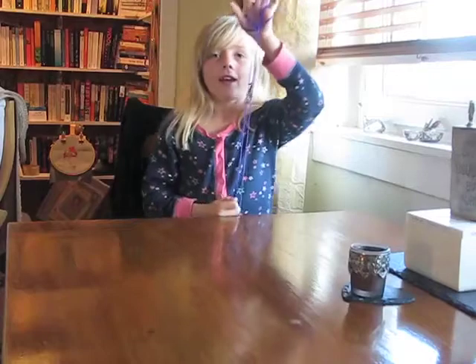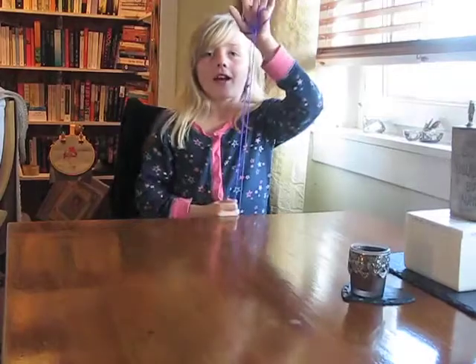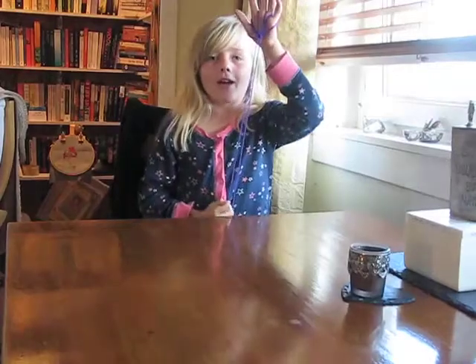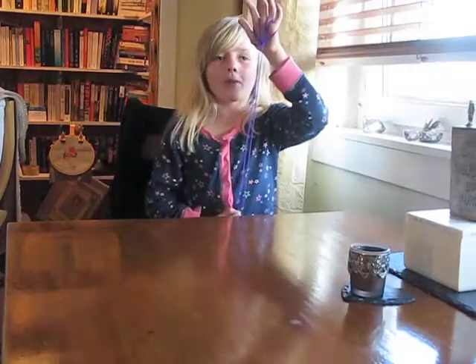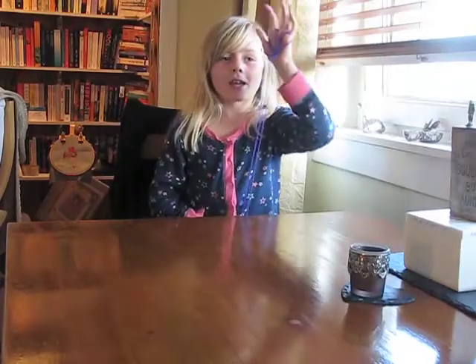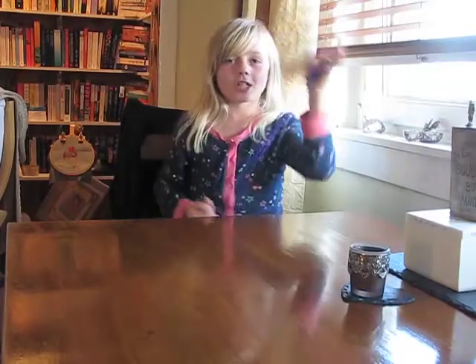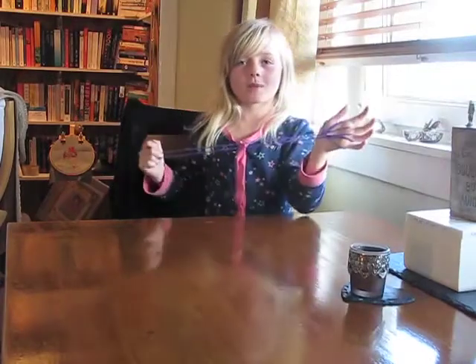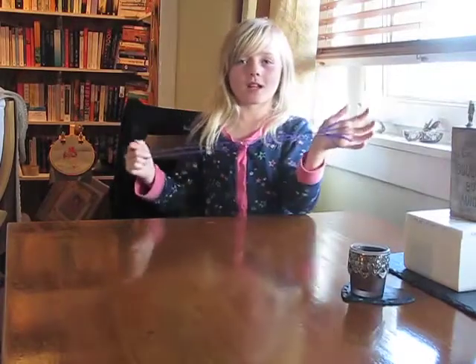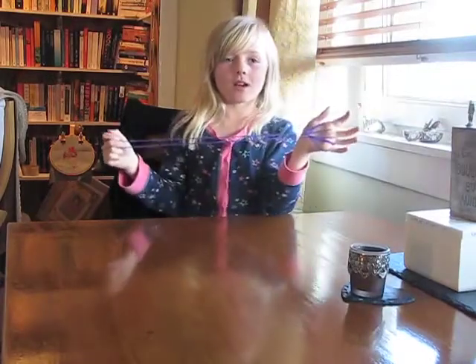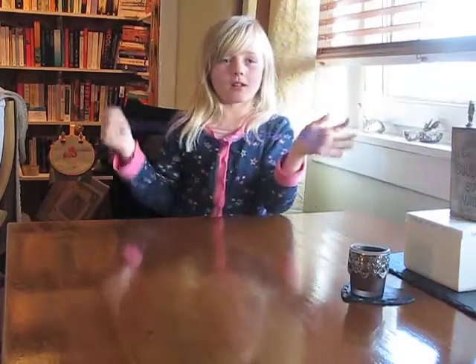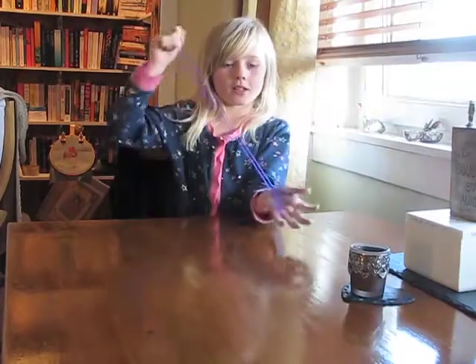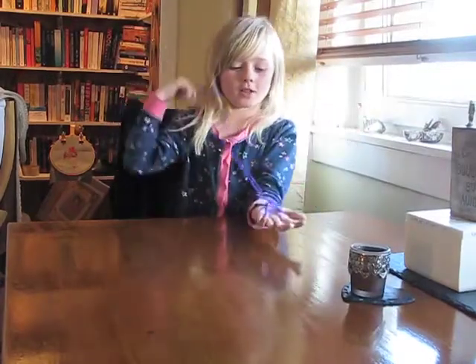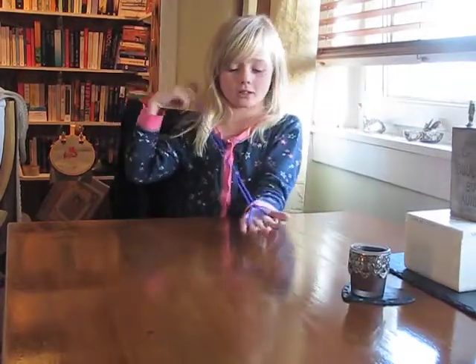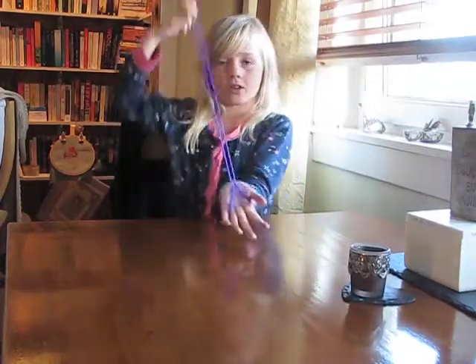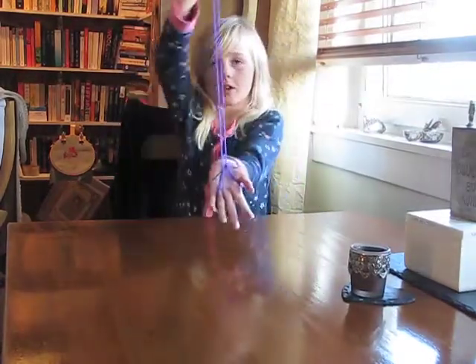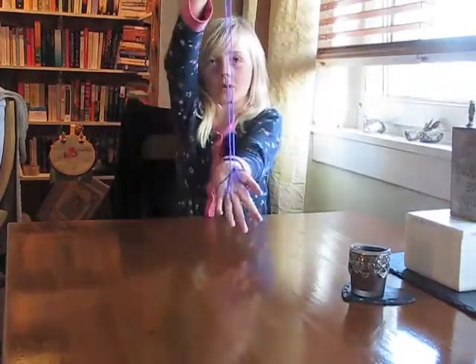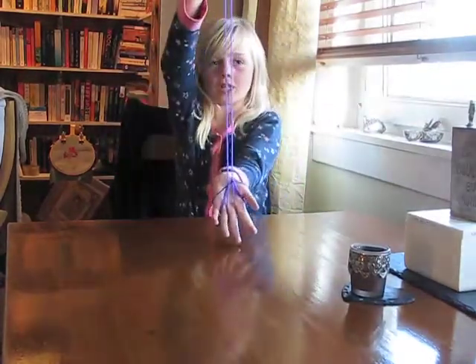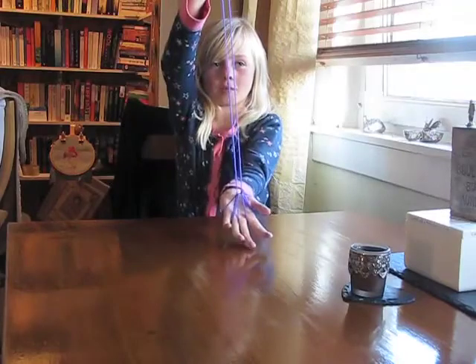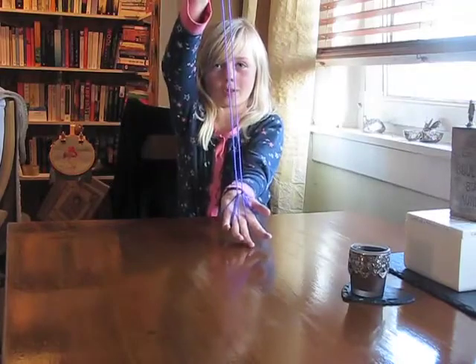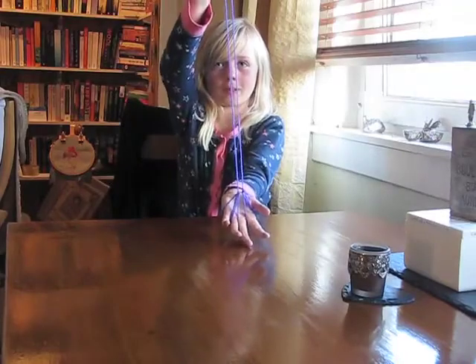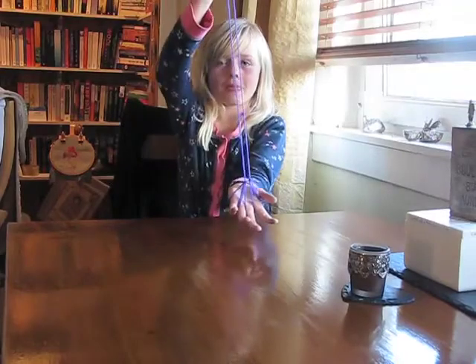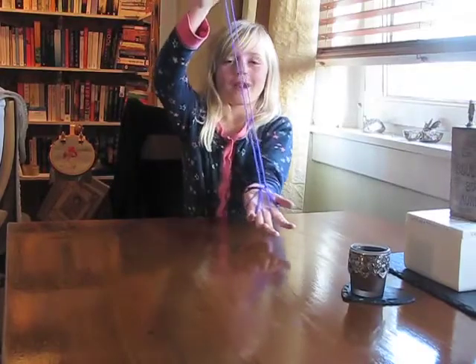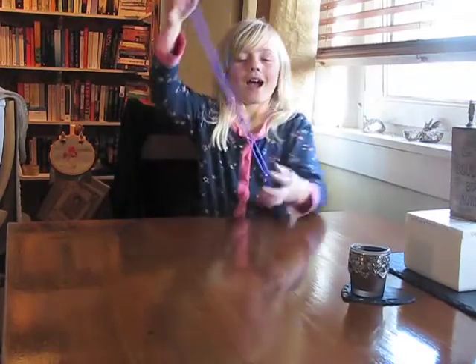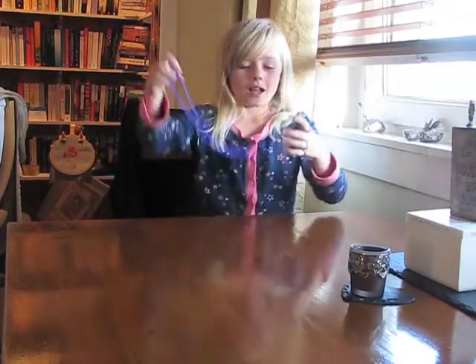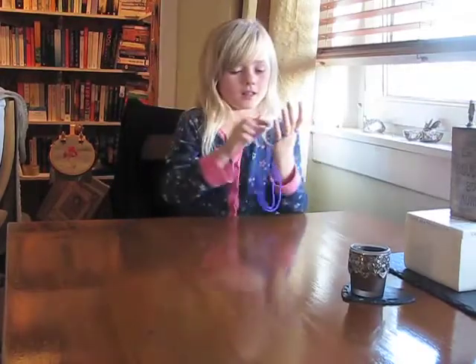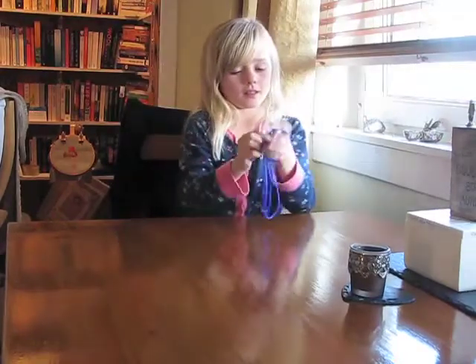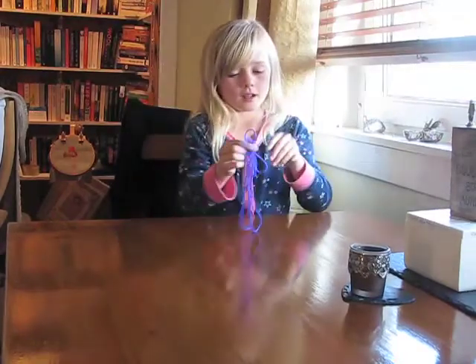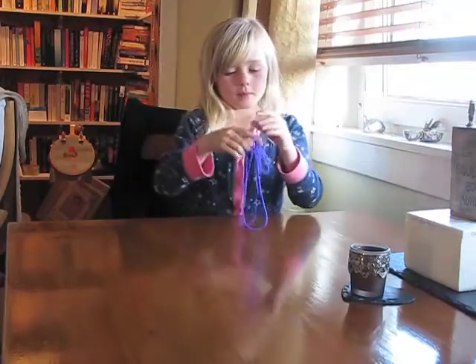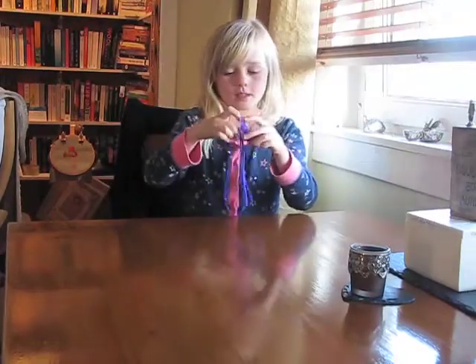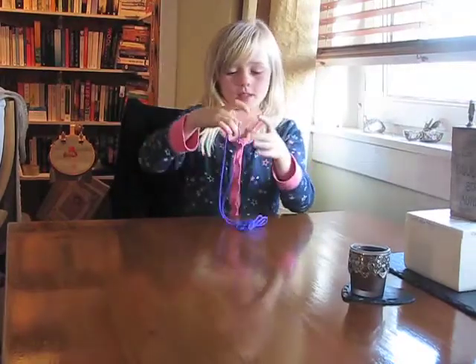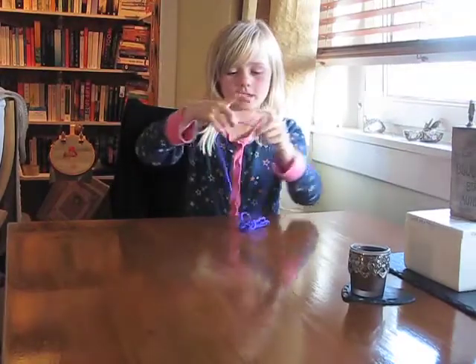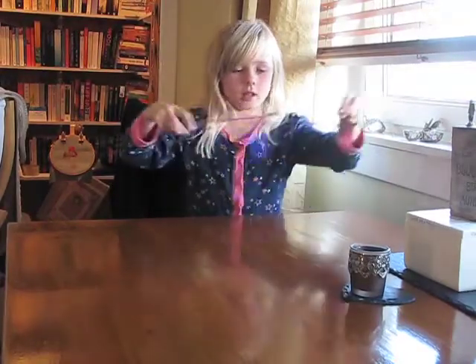Hello, my name's Jasmine and I'm going to teach you how to do Witch's Broom. And this is how you do it.